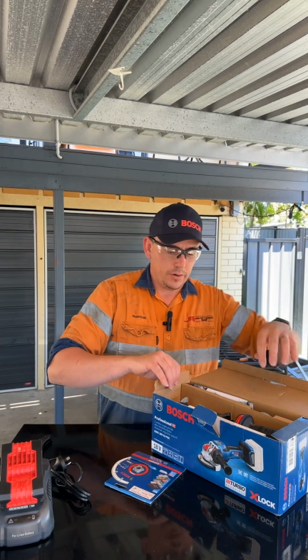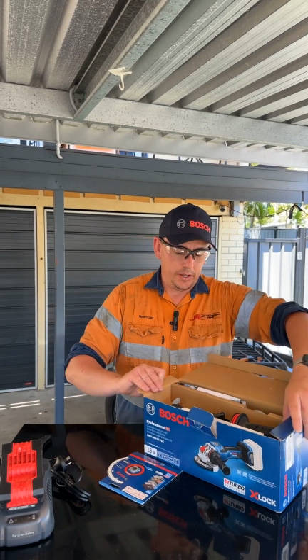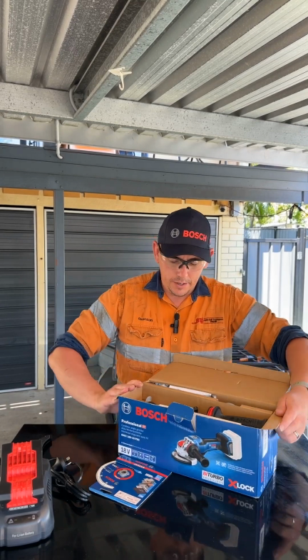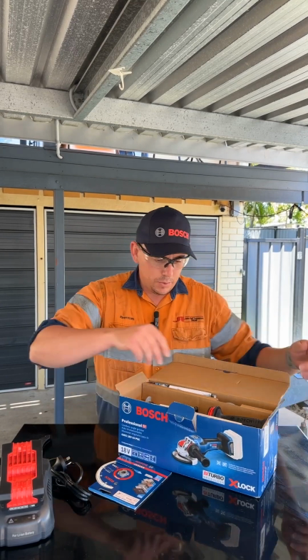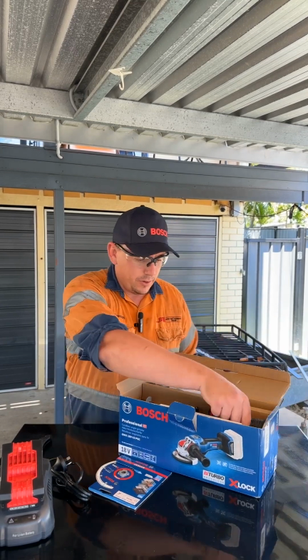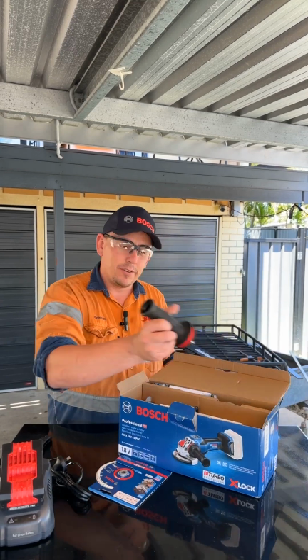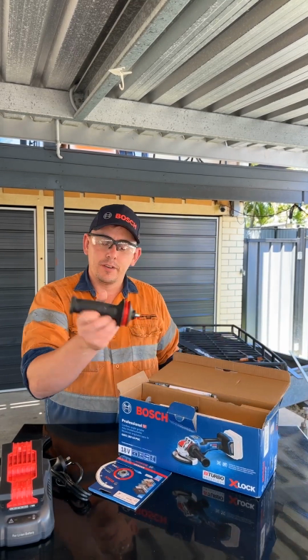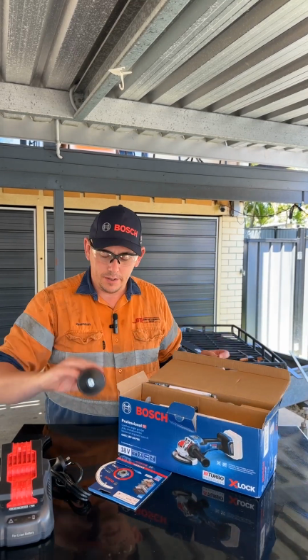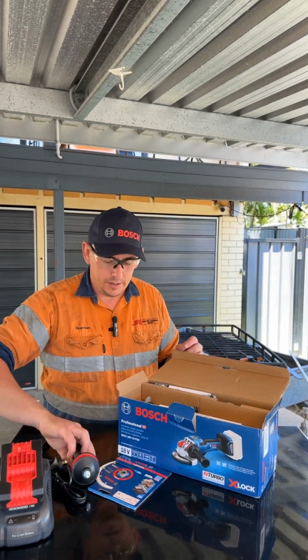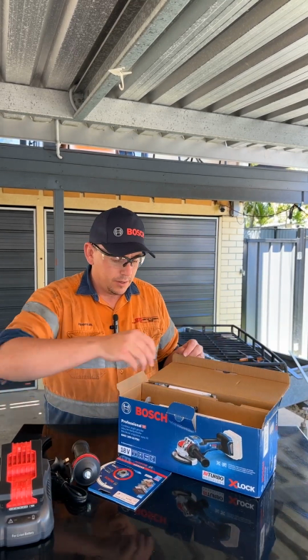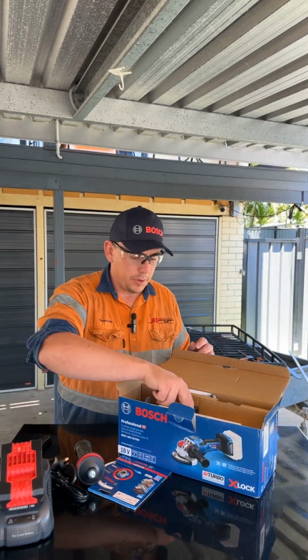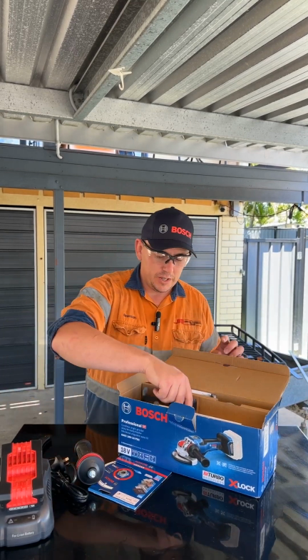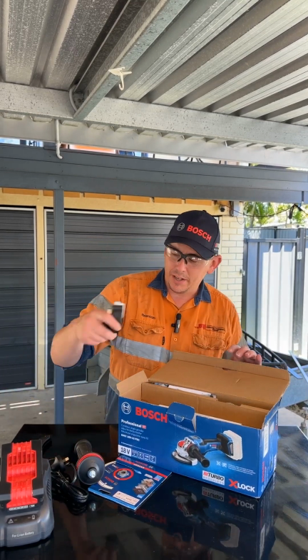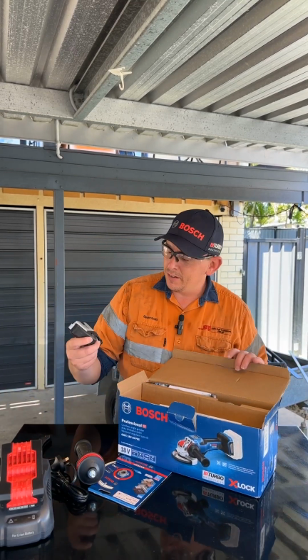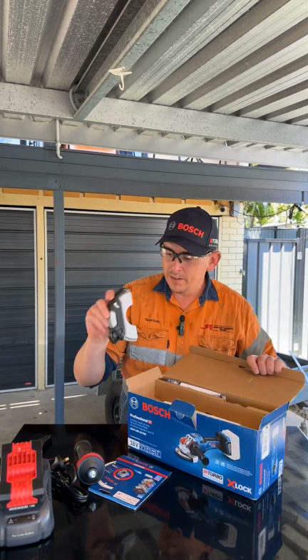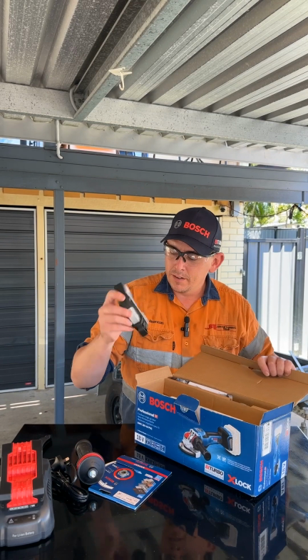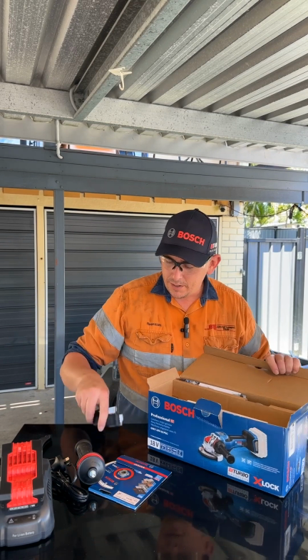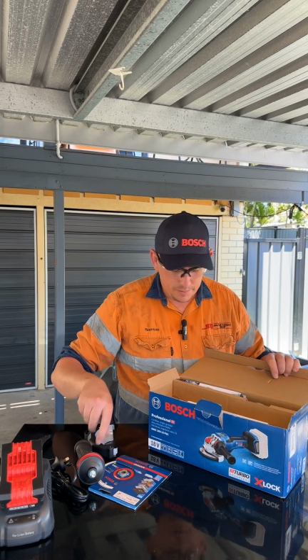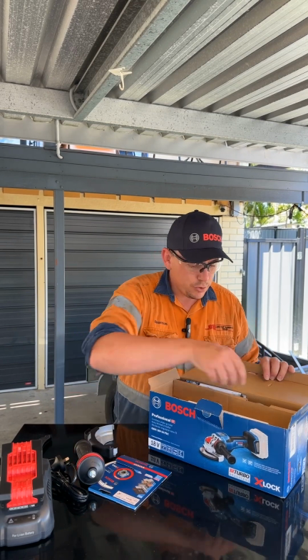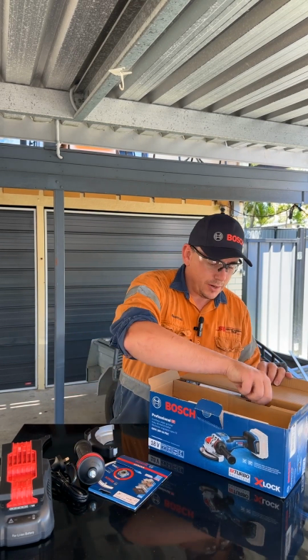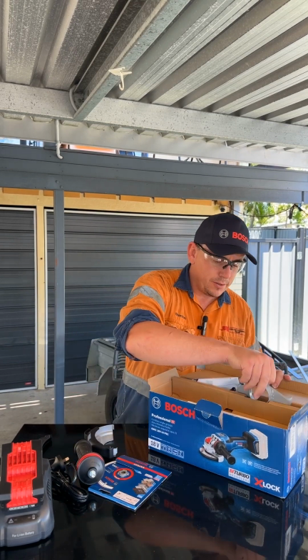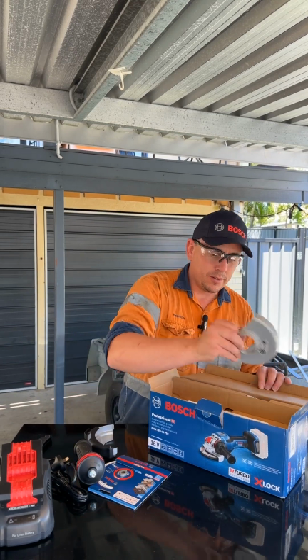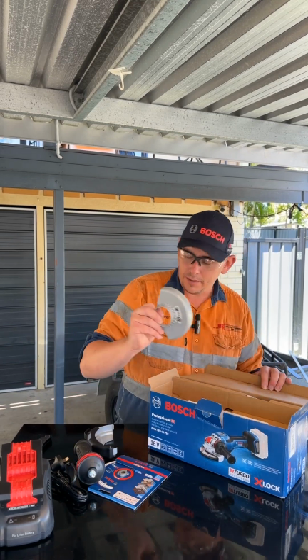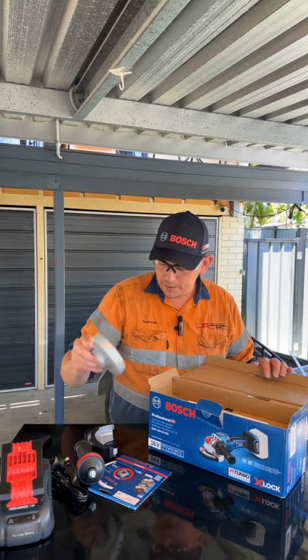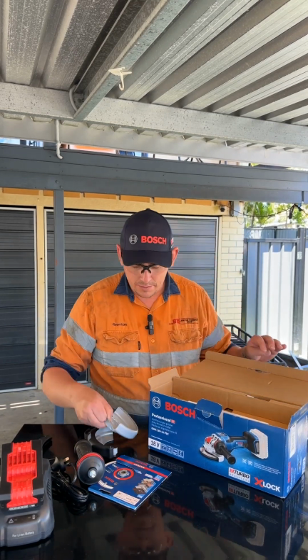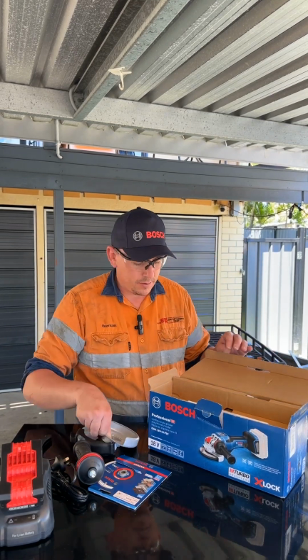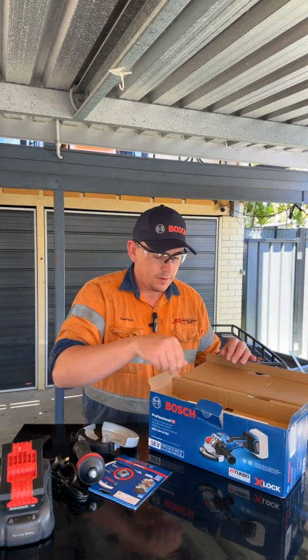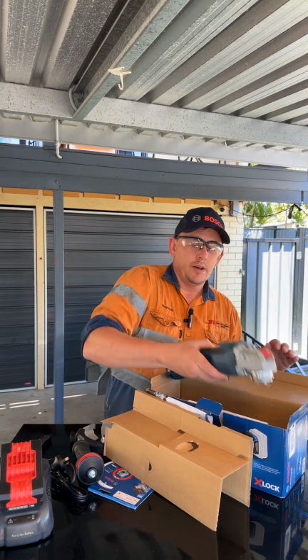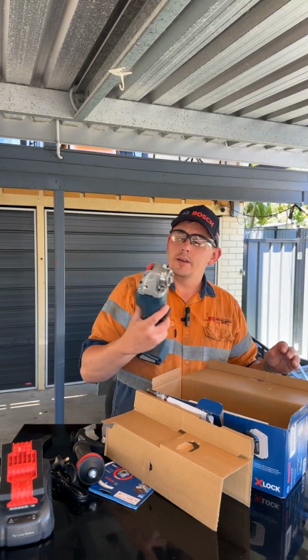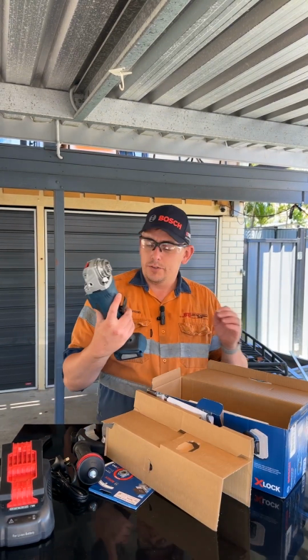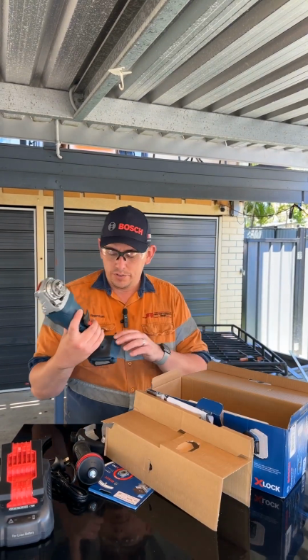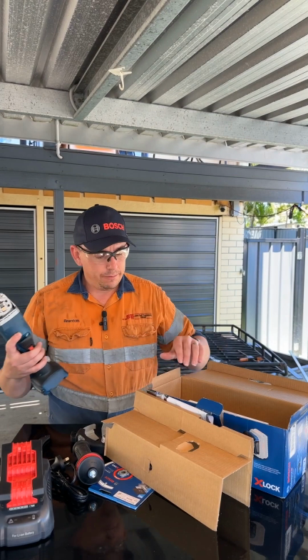In here we've got the vibration dampening handle, the shroud, another one, and the tool itself.